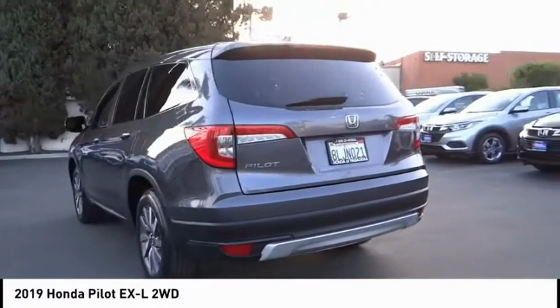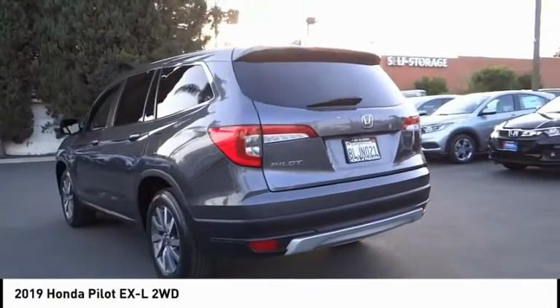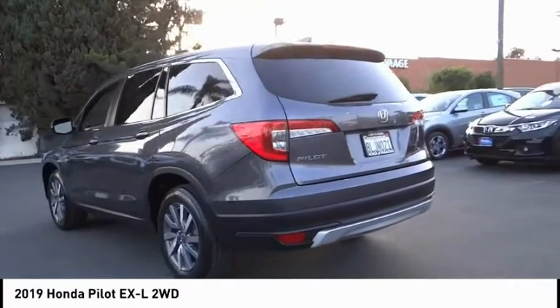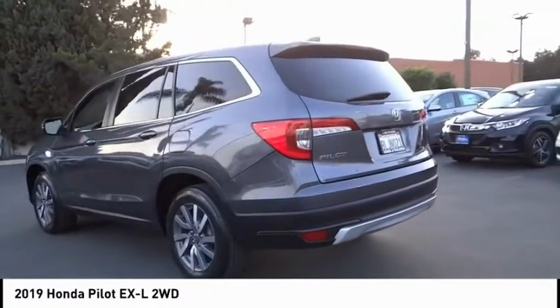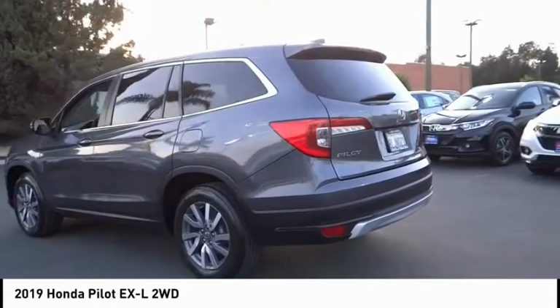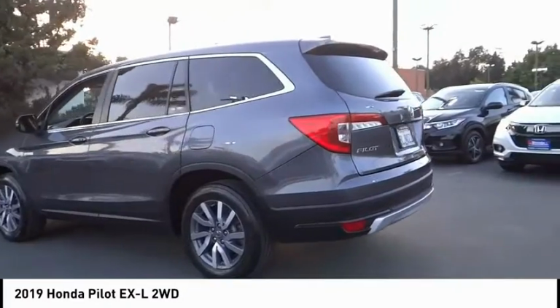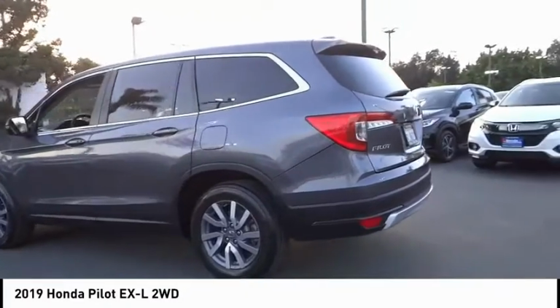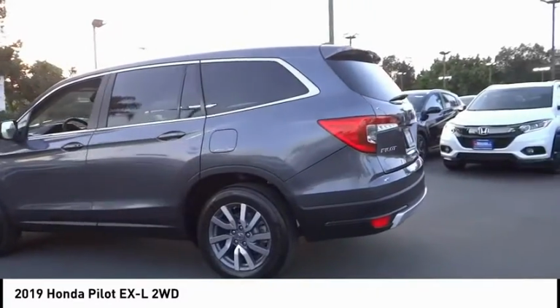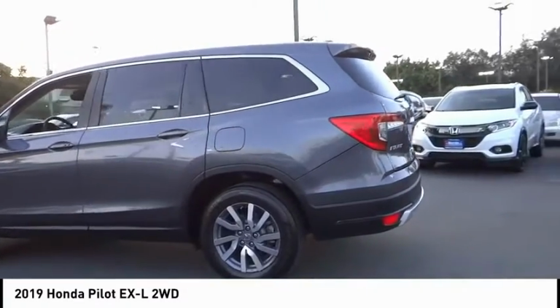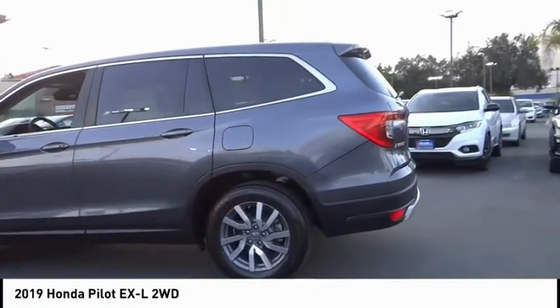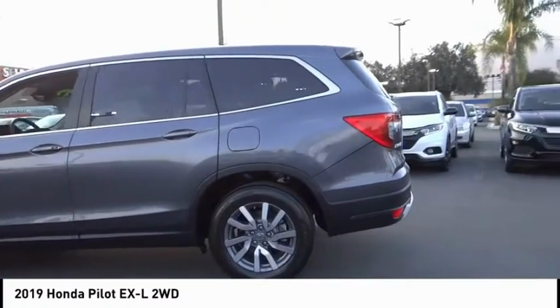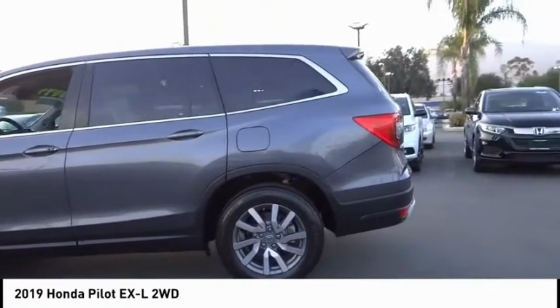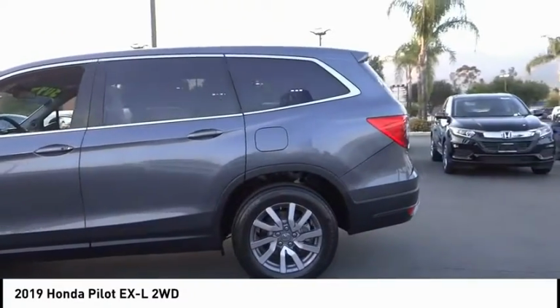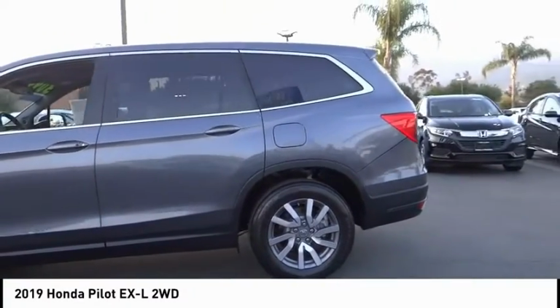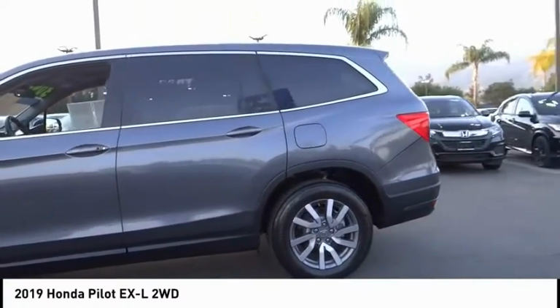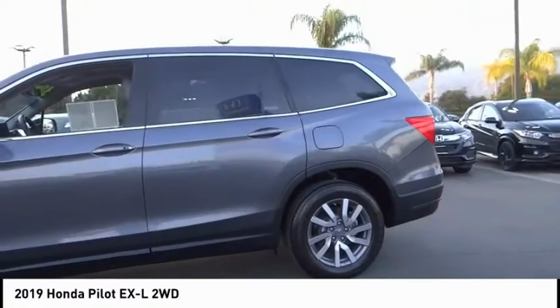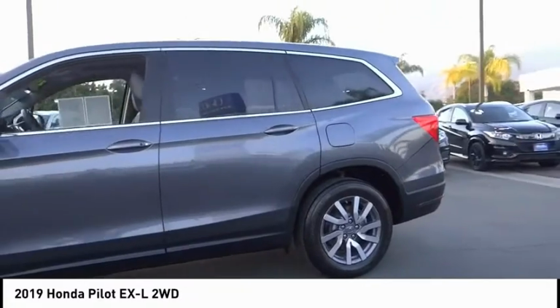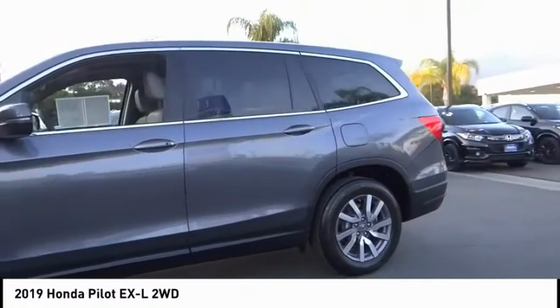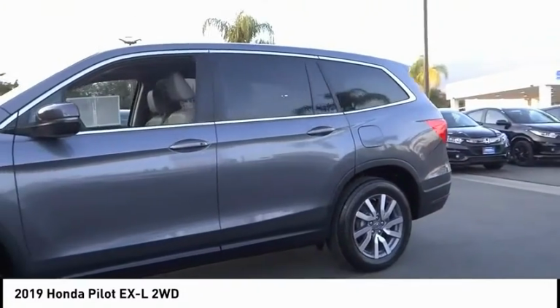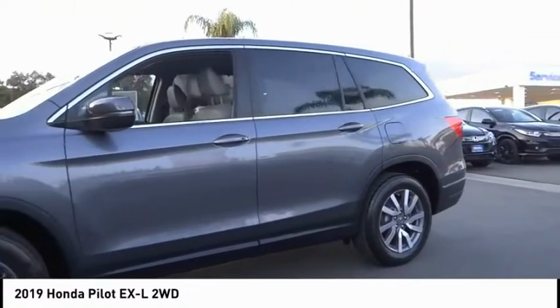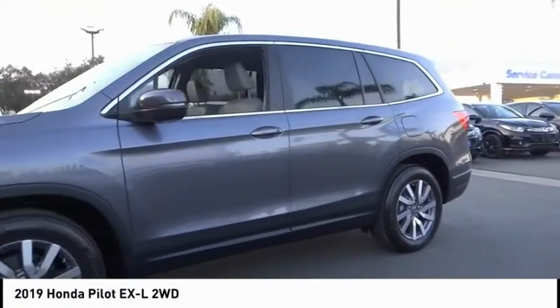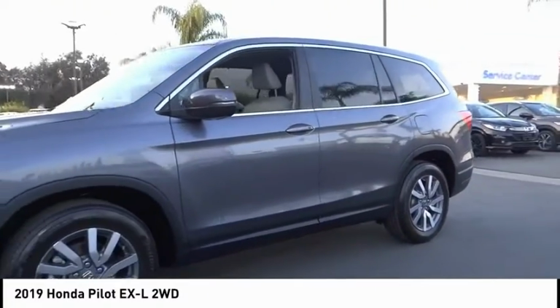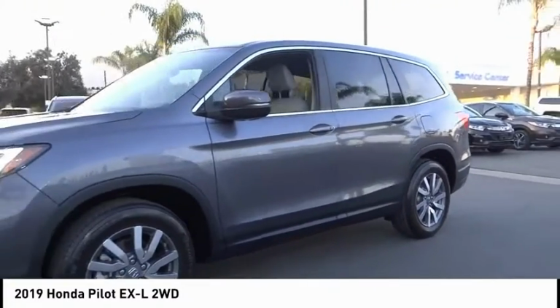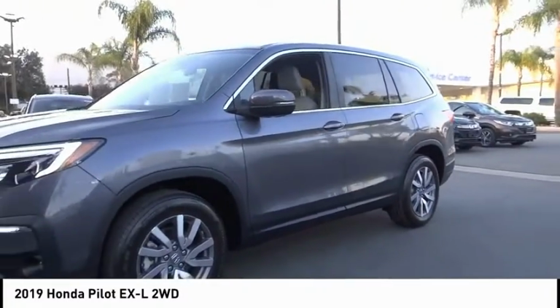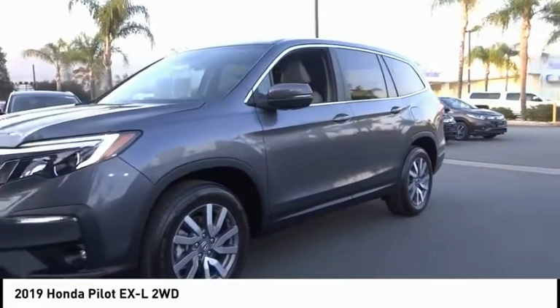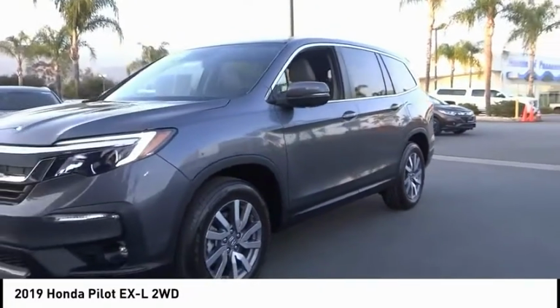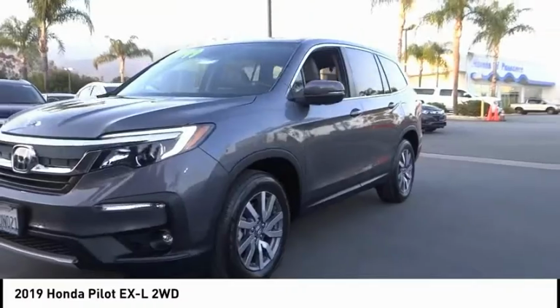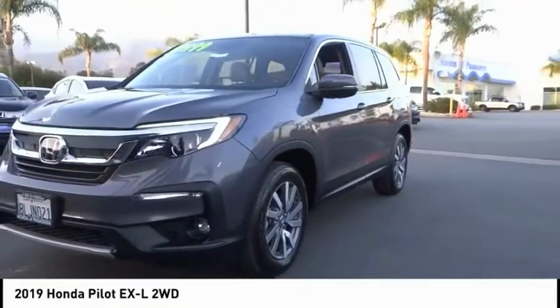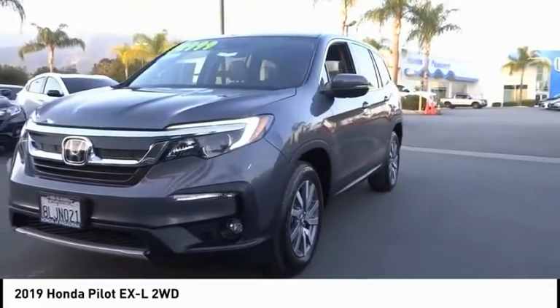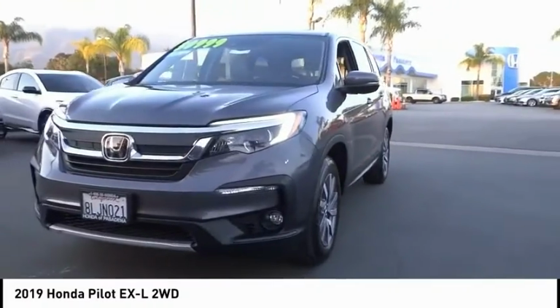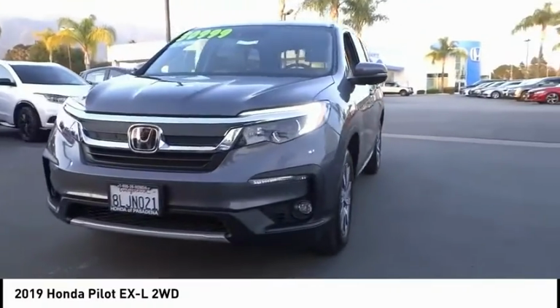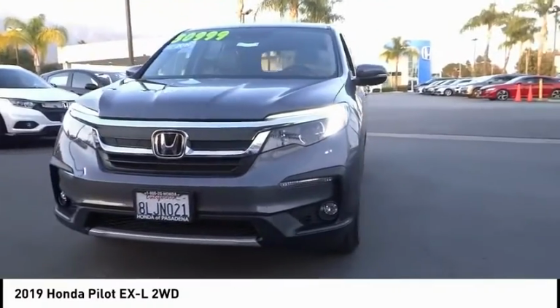Here are some of this vehicle's great options: electronic stability control, alloy wheels, power lift gate, brake assist, traction control, remote keyless entry, fog lights, speed control, four-wheel disc brakes, power moonroof. Come take a test drive today.